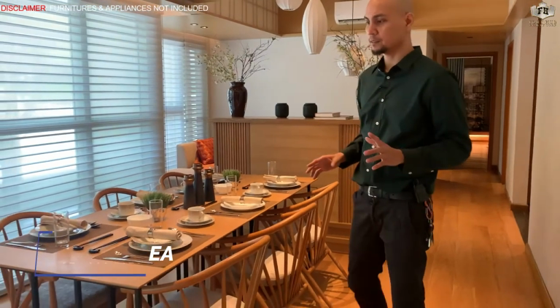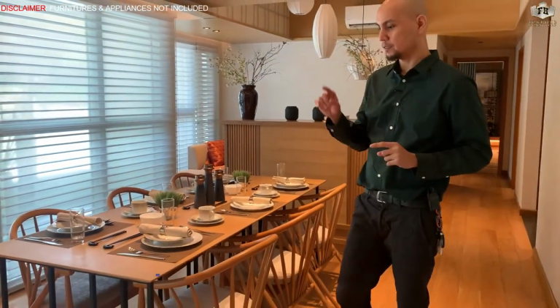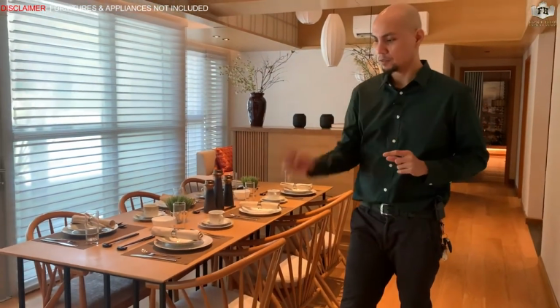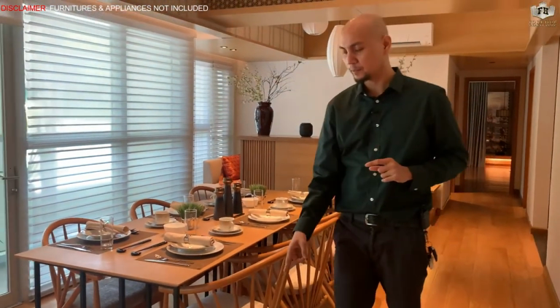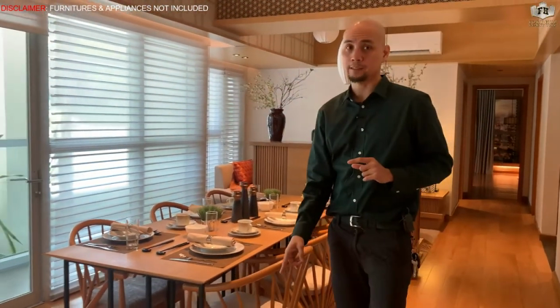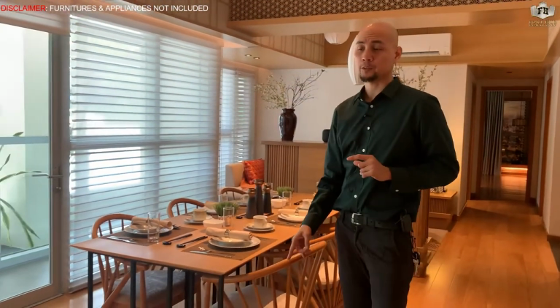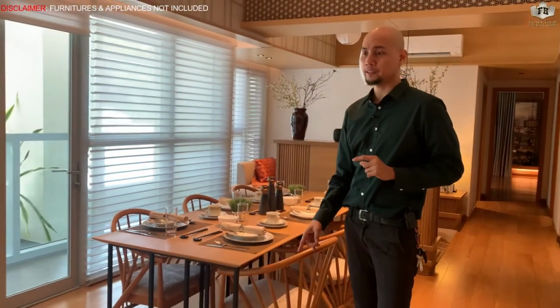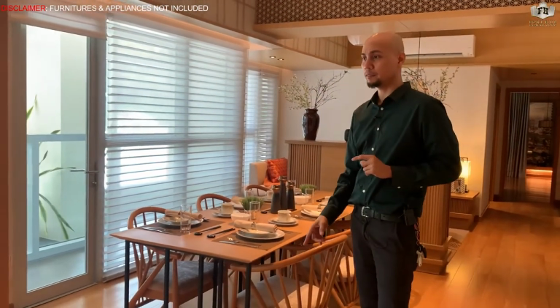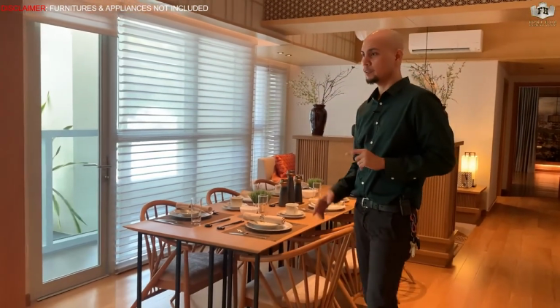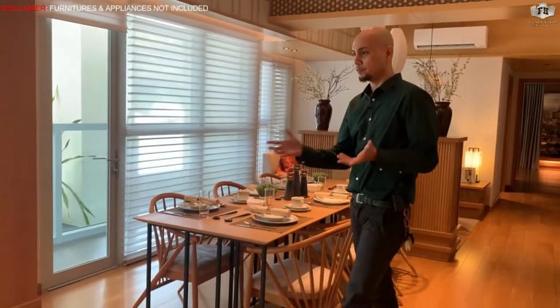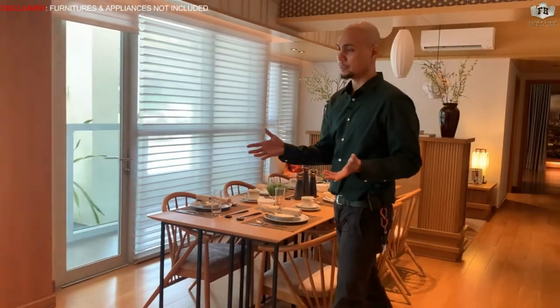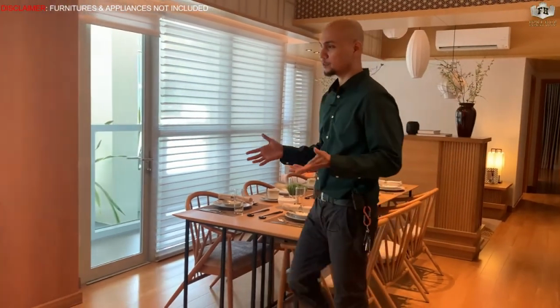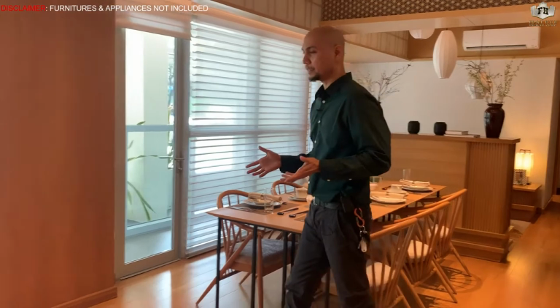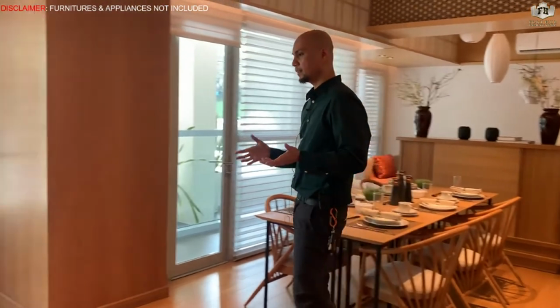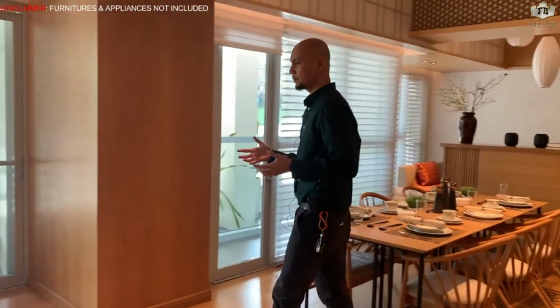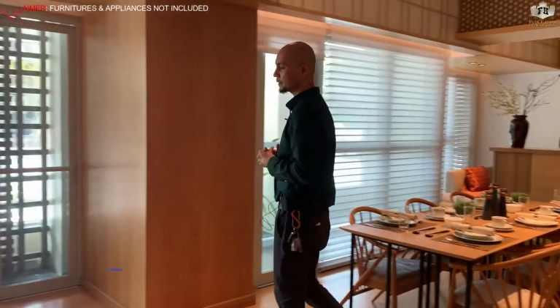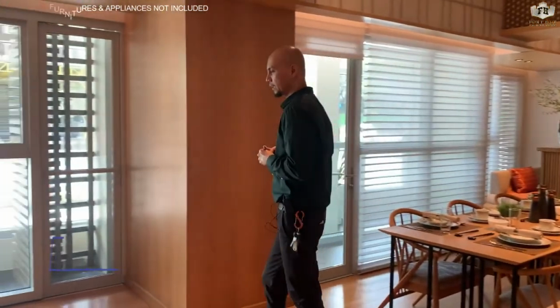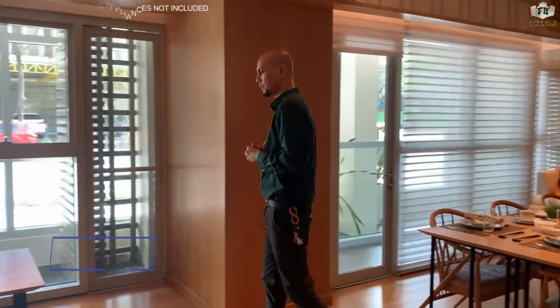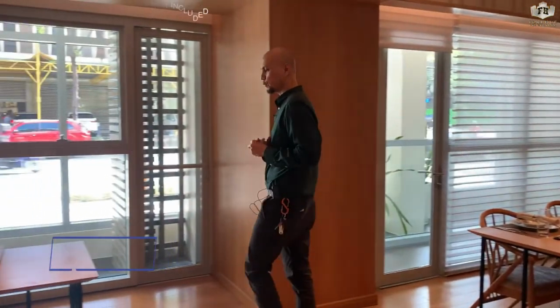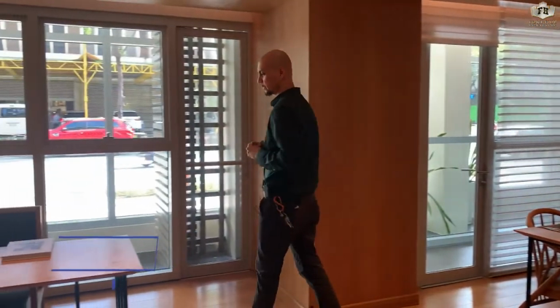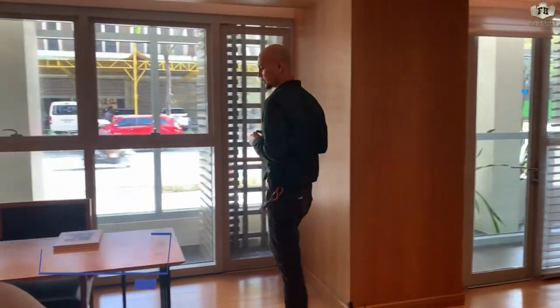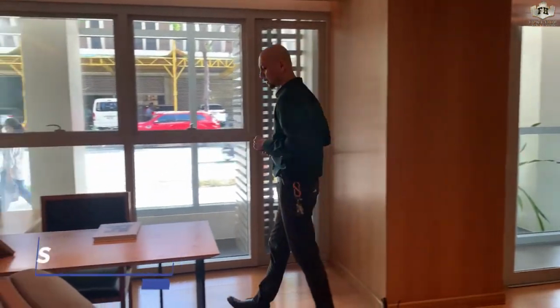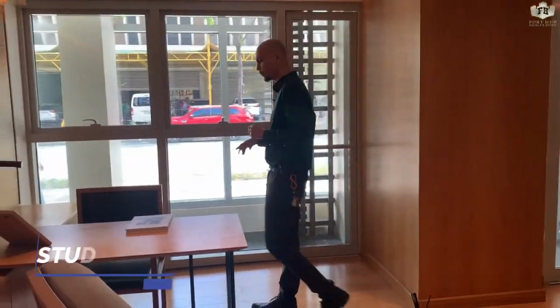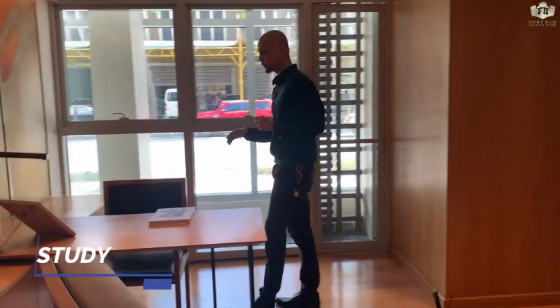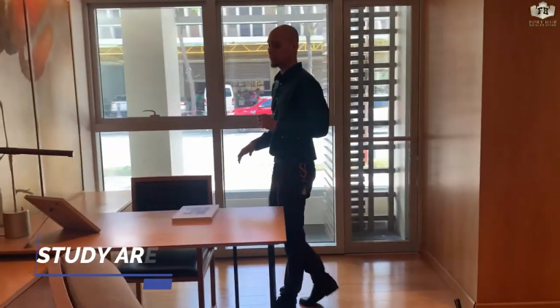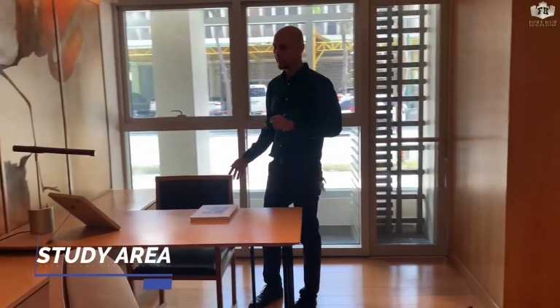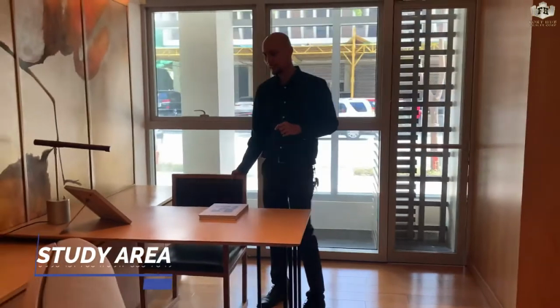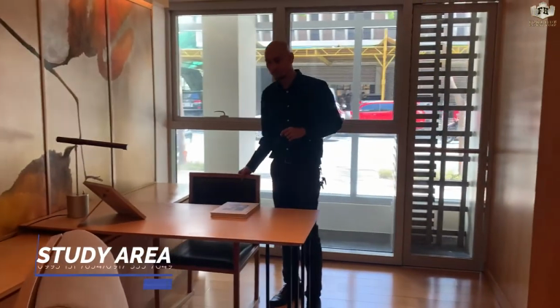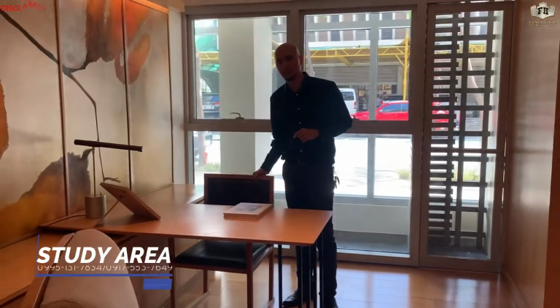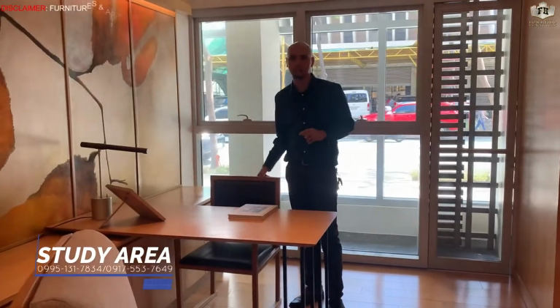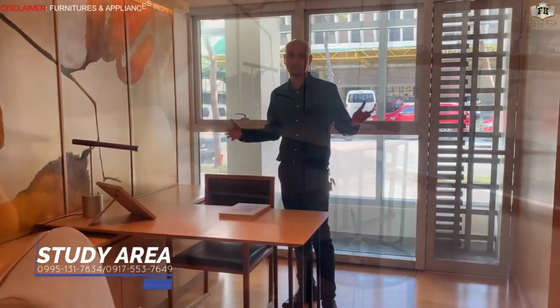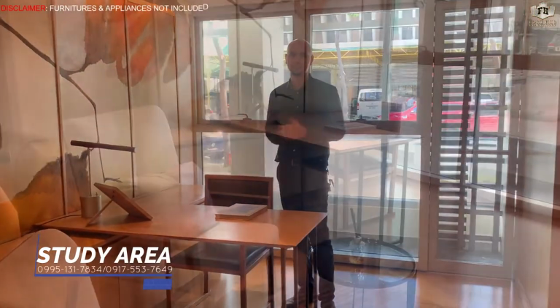The floor is also engineered wood, which leads to the study area. This is the study area where you can just sit, relax, and chill.